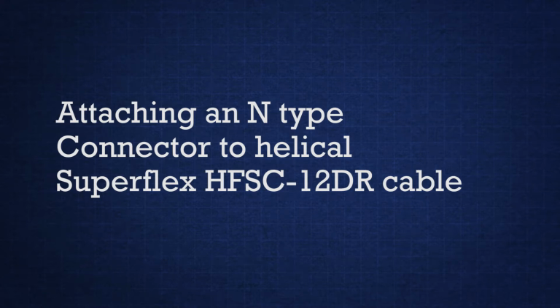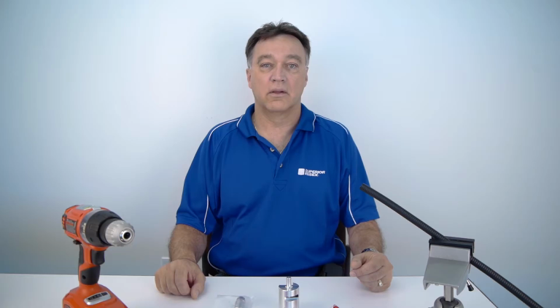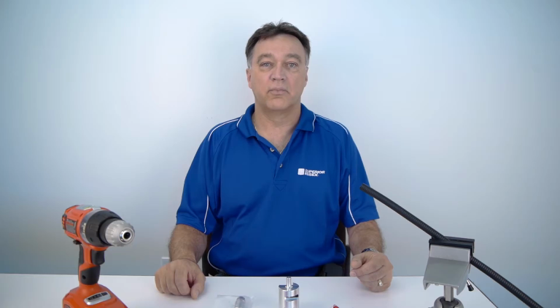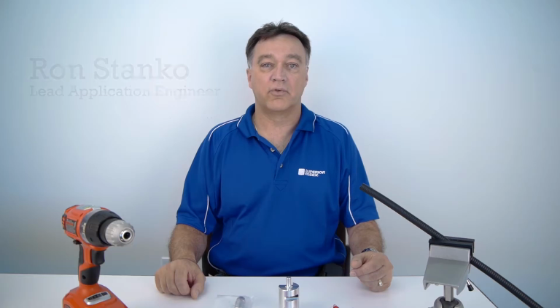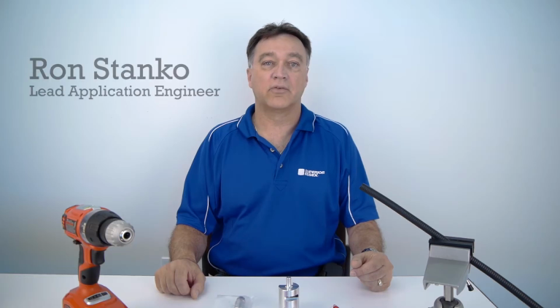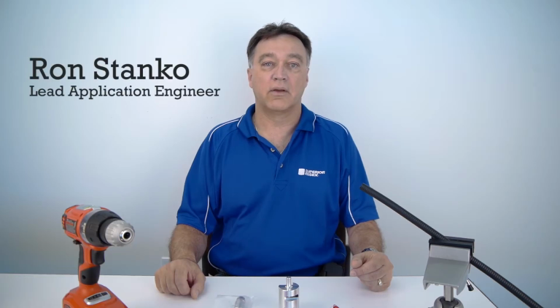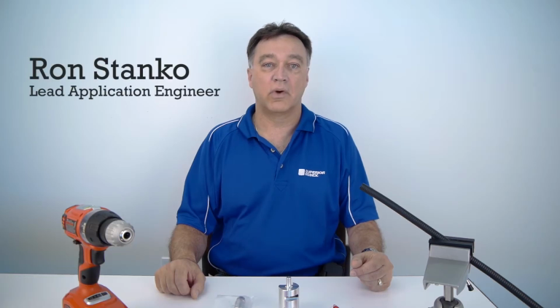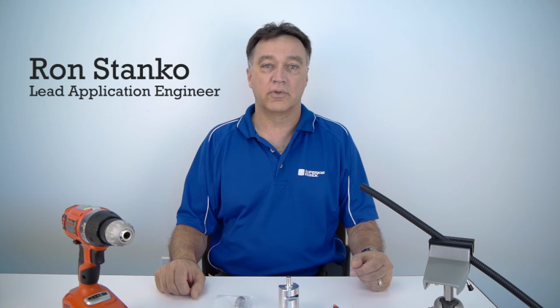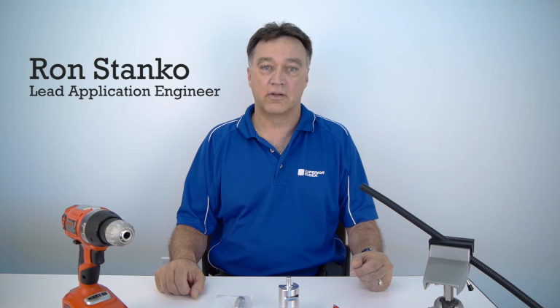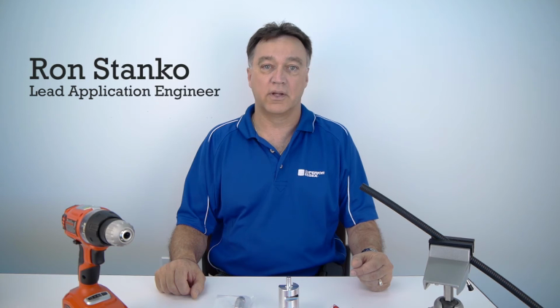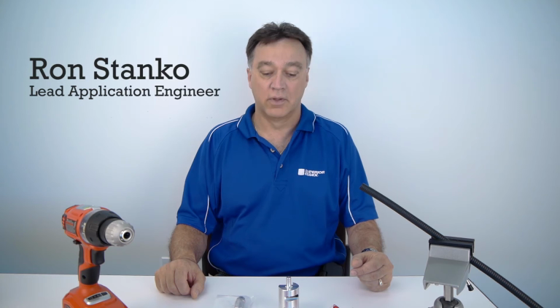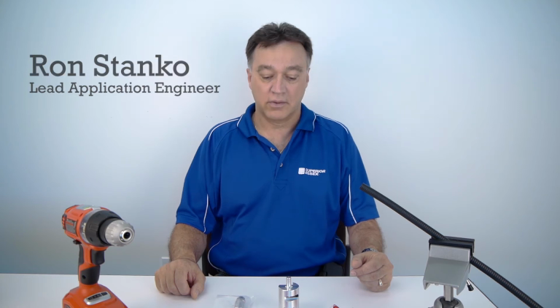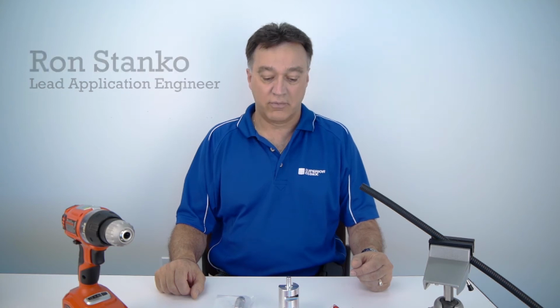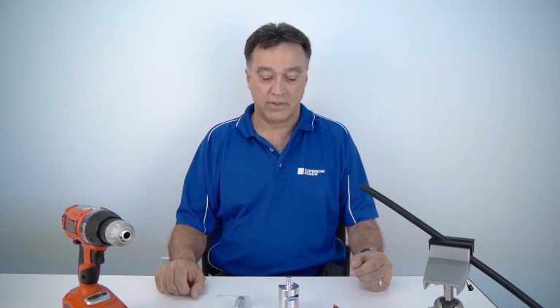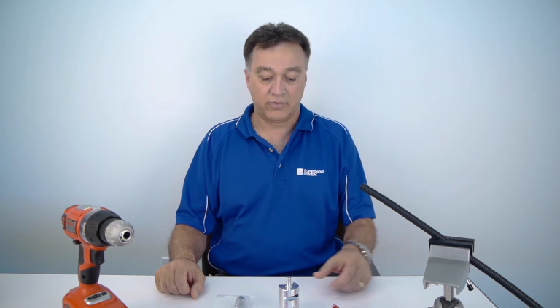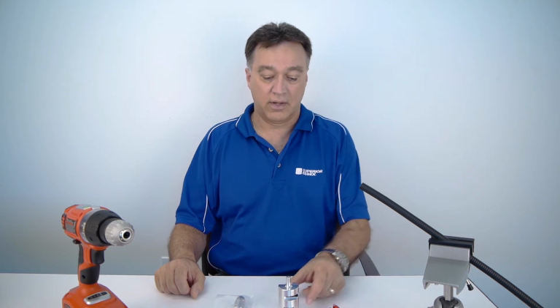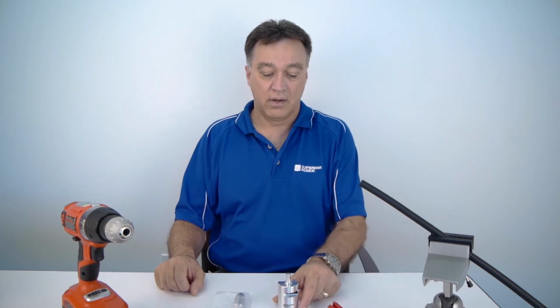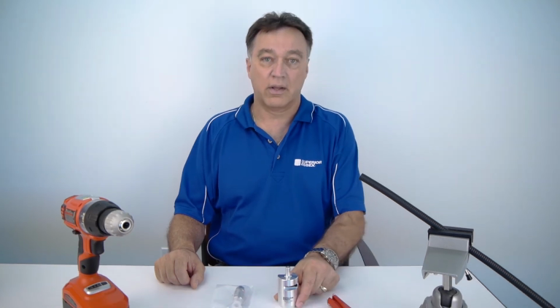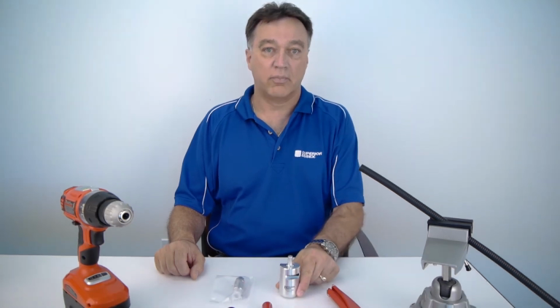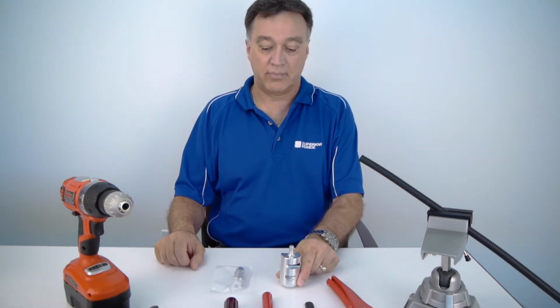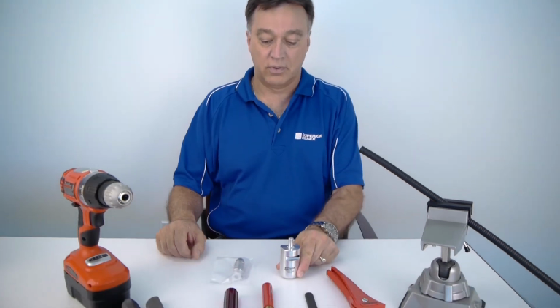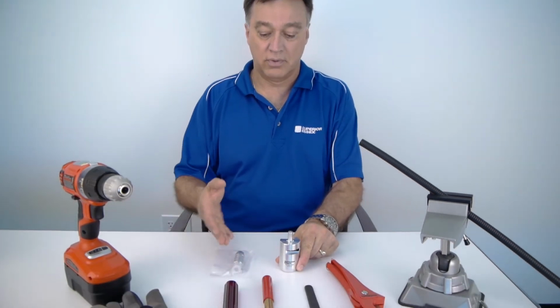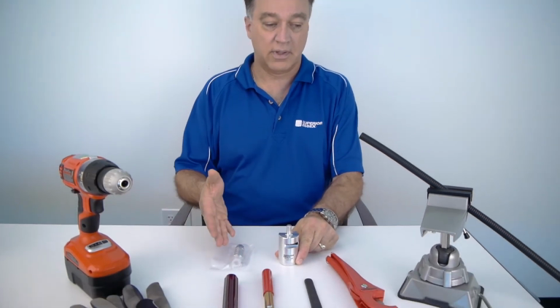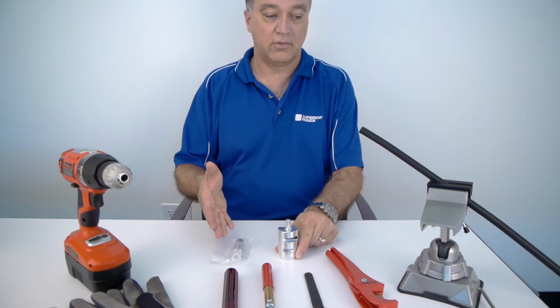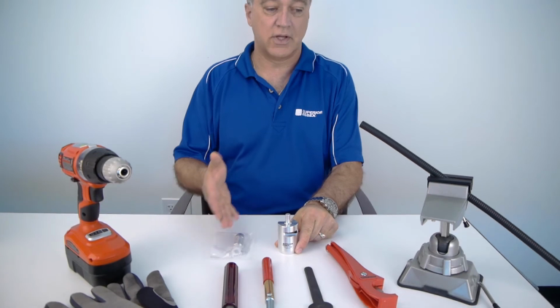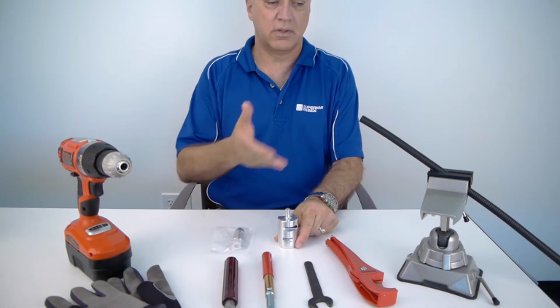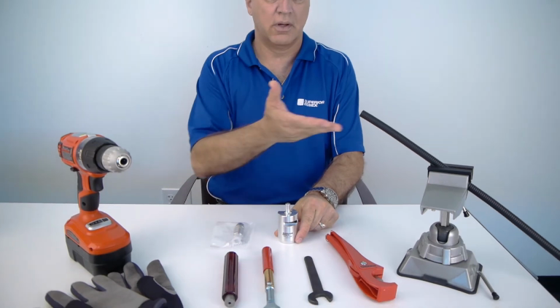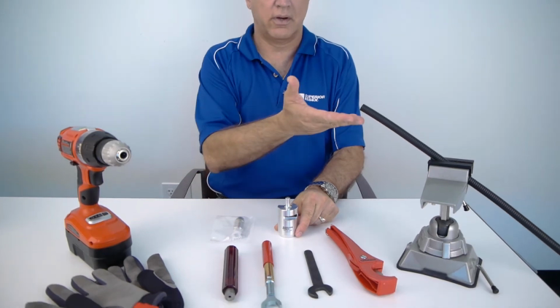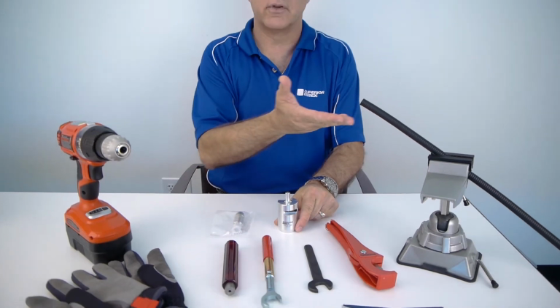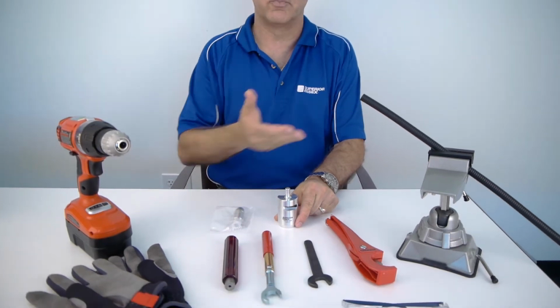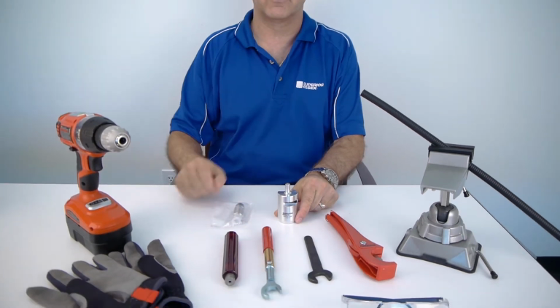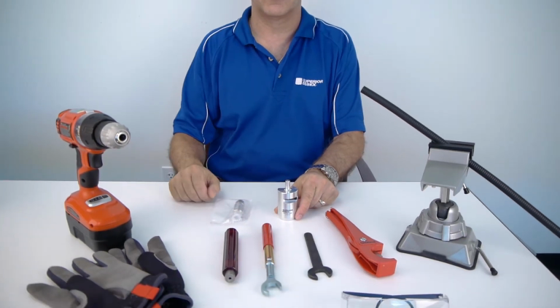Hello, my name is Ron Stanko and welcome to today's video. Today we'll be demonstrating our cable prep tool connectorization on our half inch super flex cable.